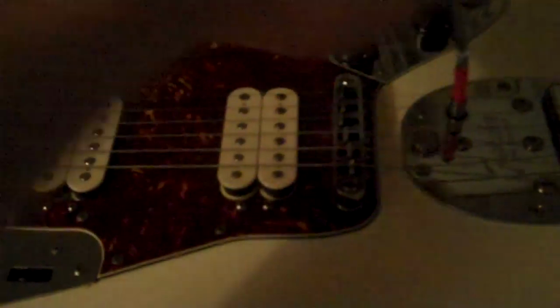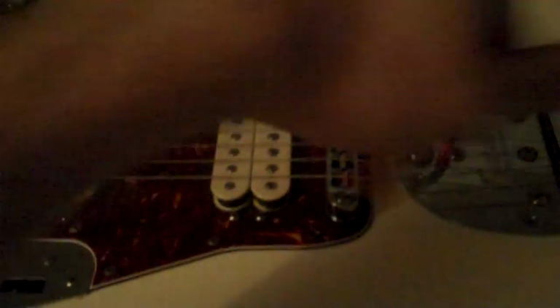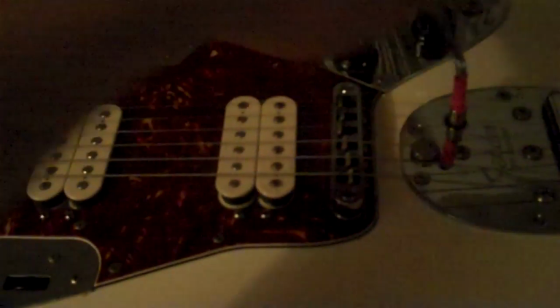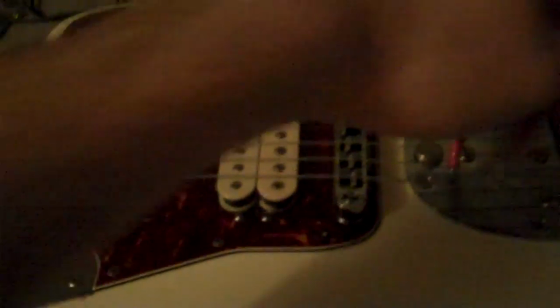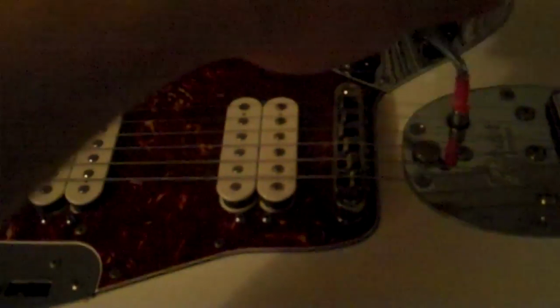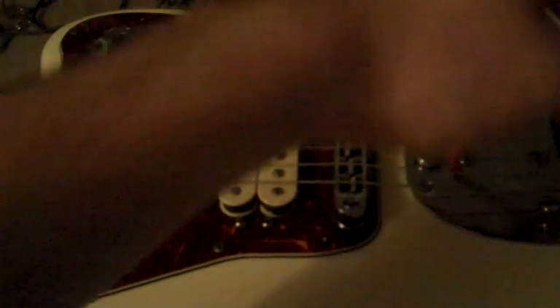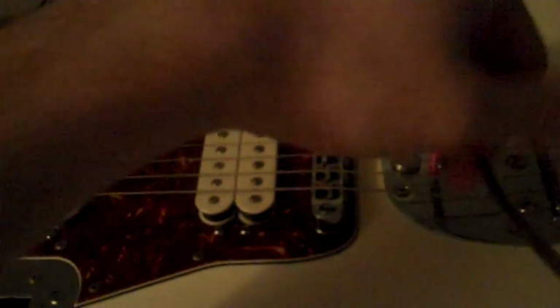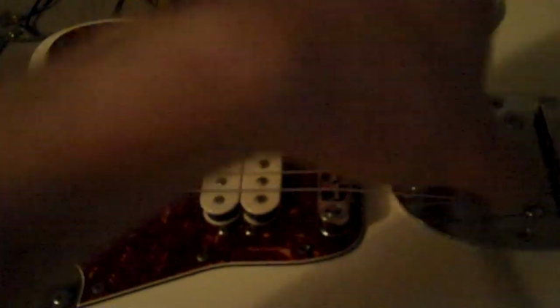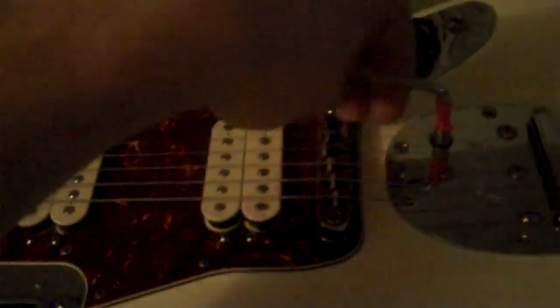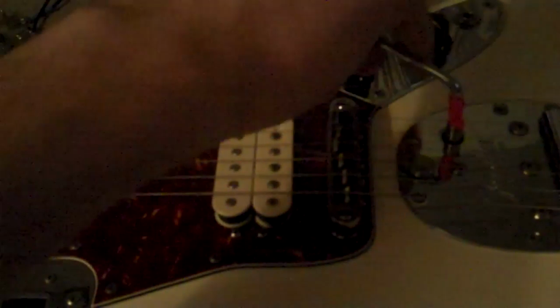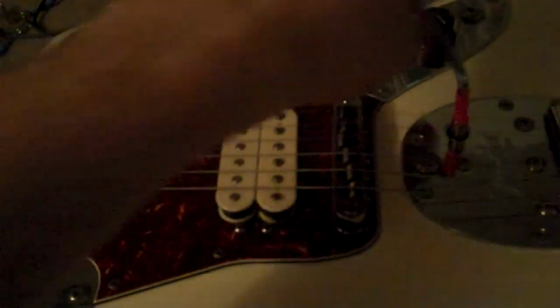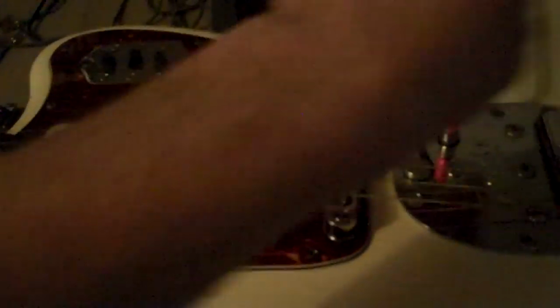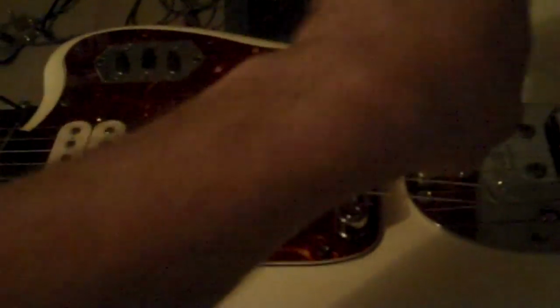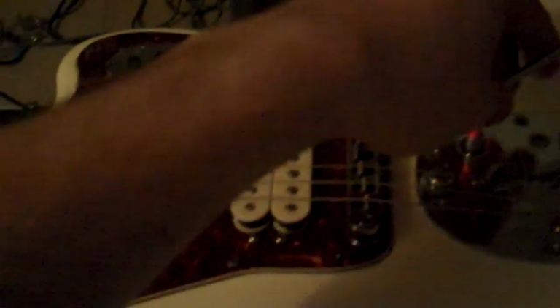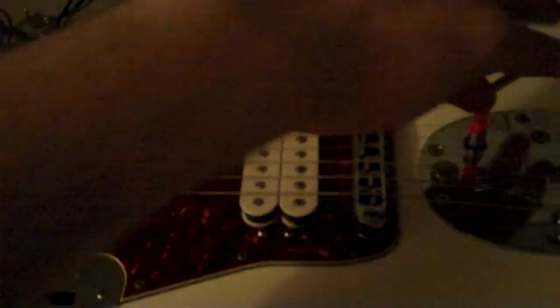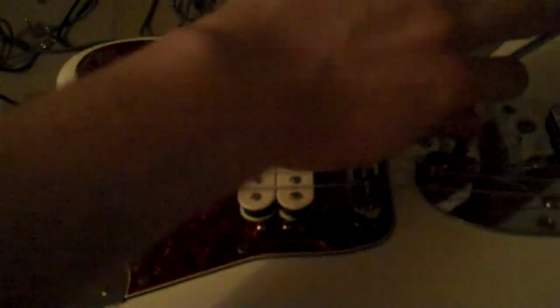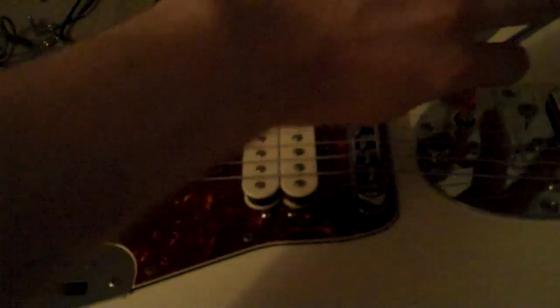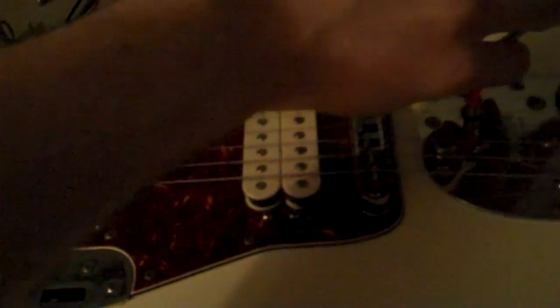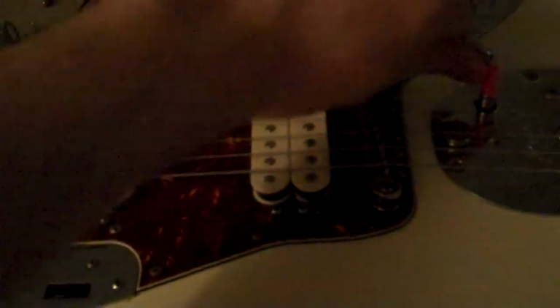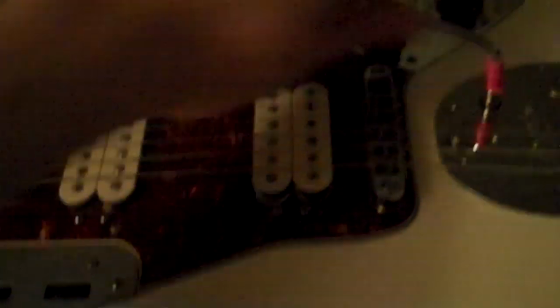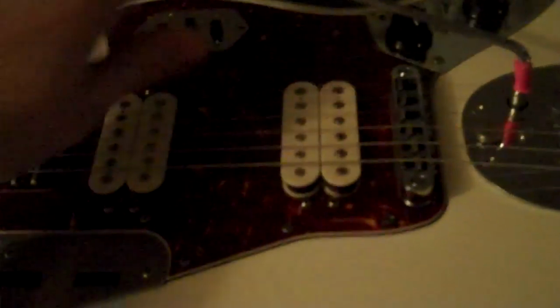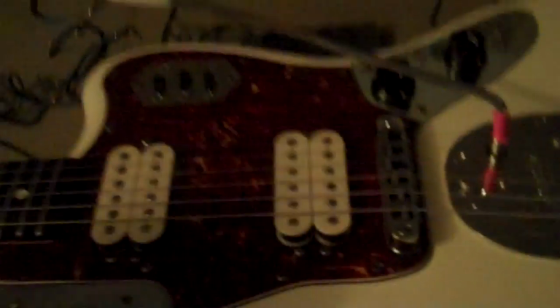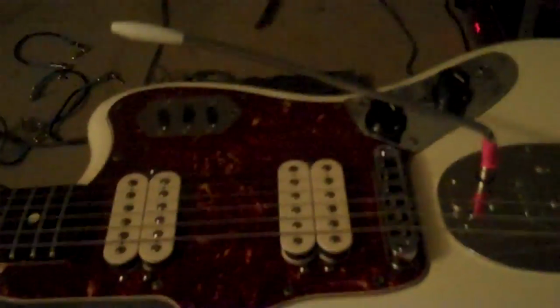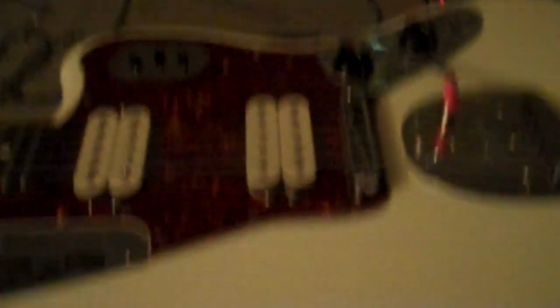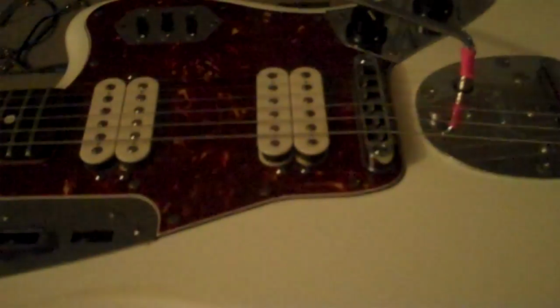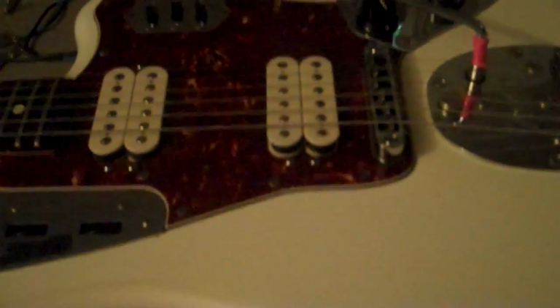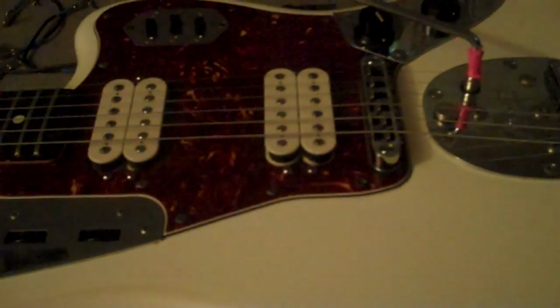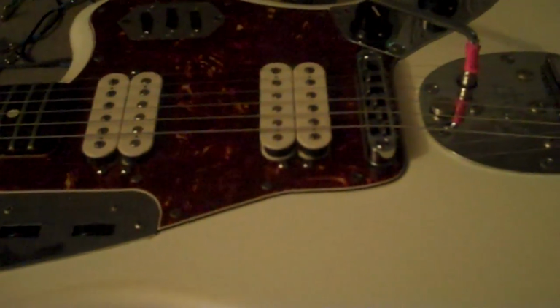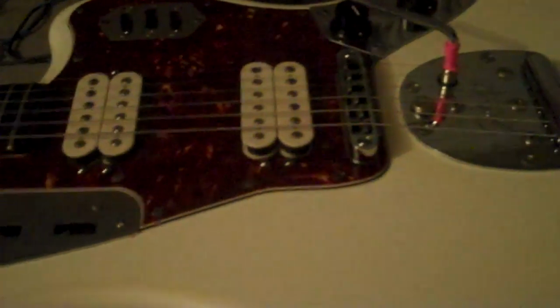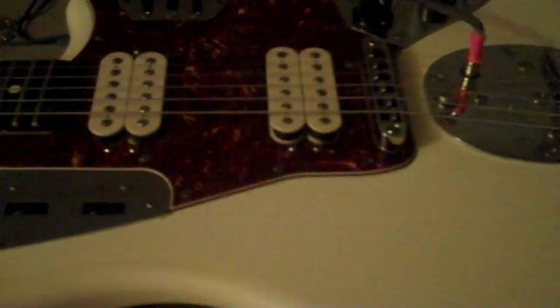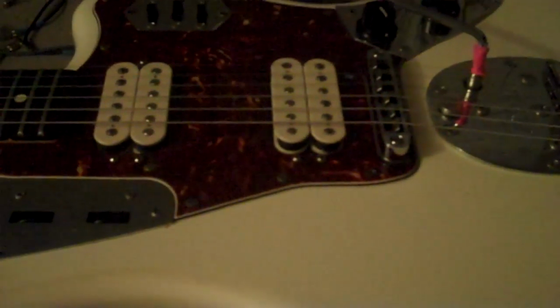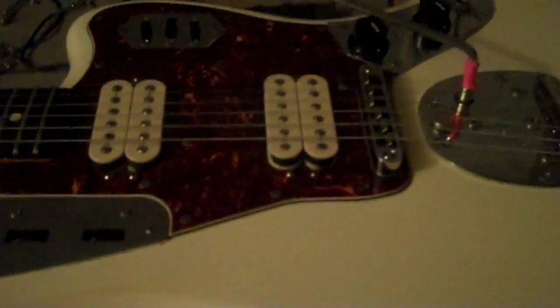Those are just a couple of things to look out for when you're getting one of these kind of guitars. Thank you guys very much, and have a good day.